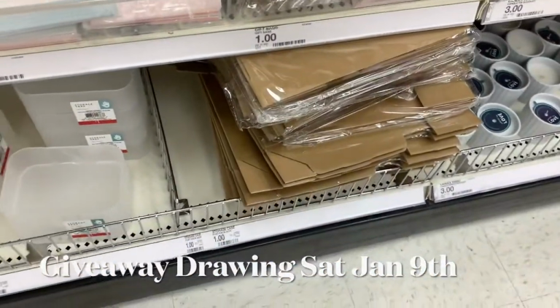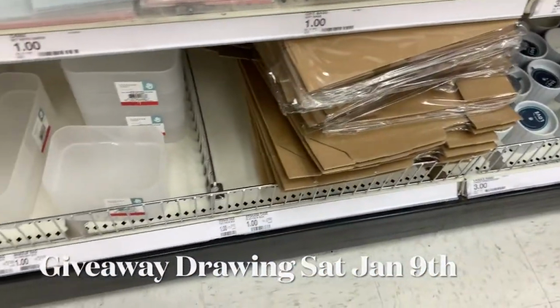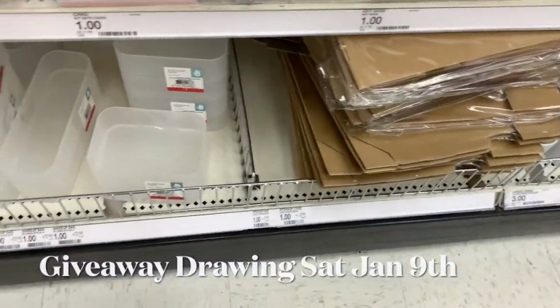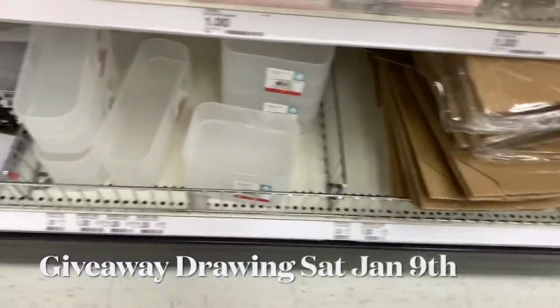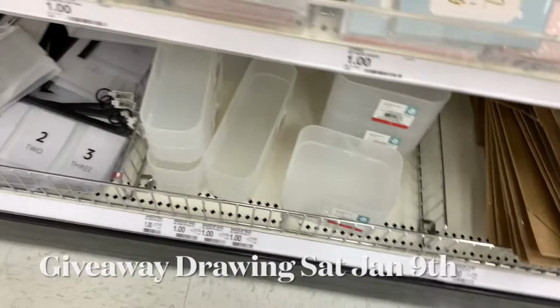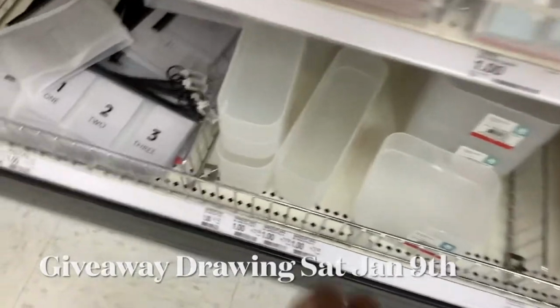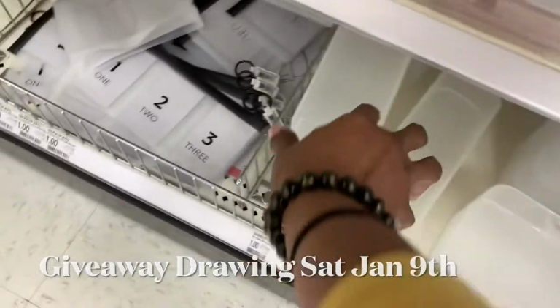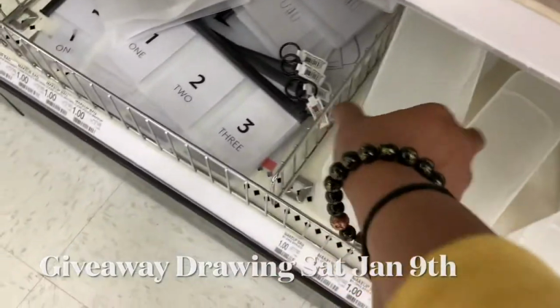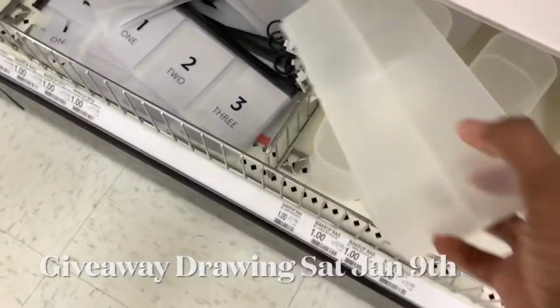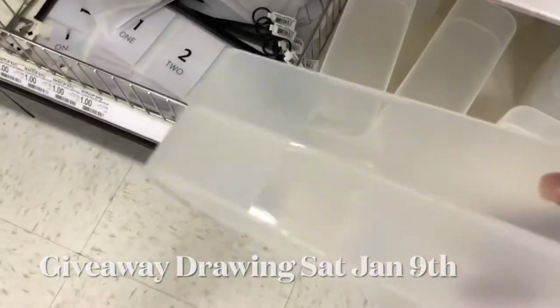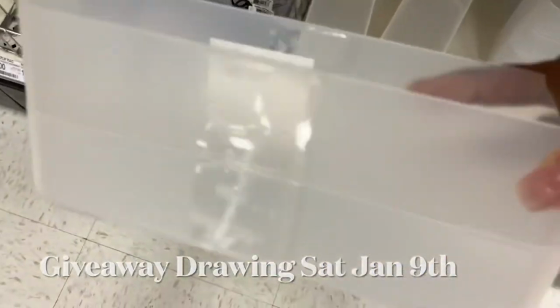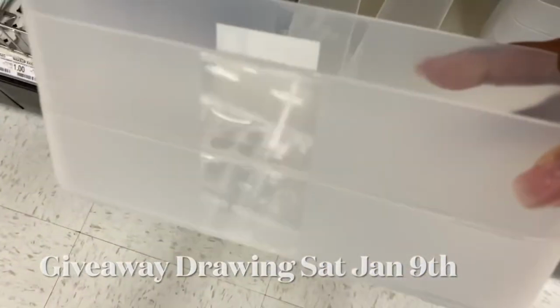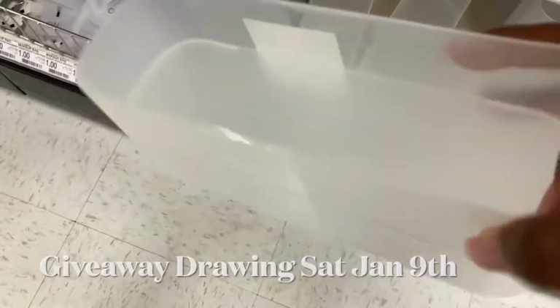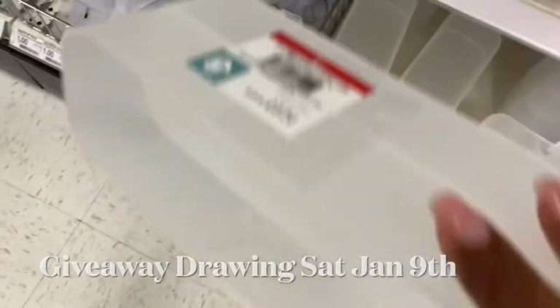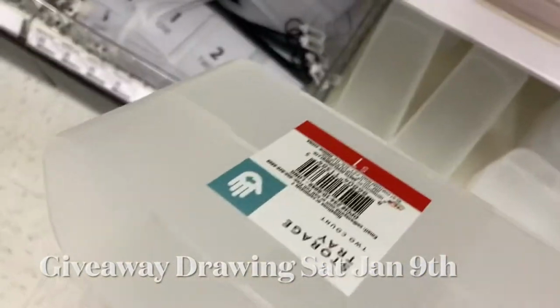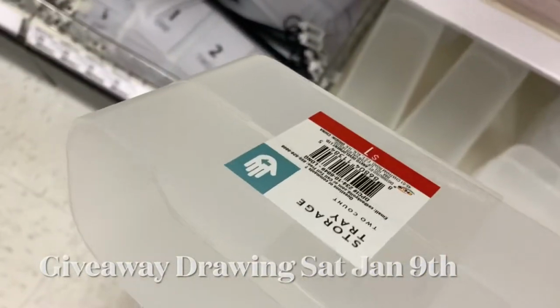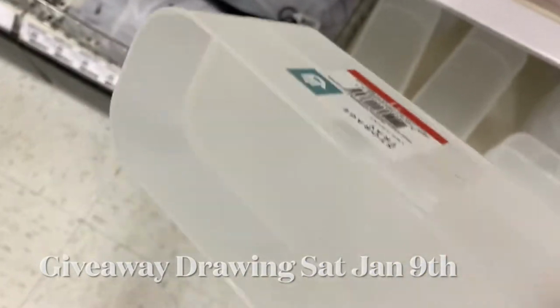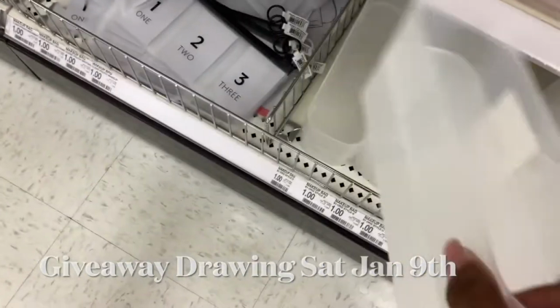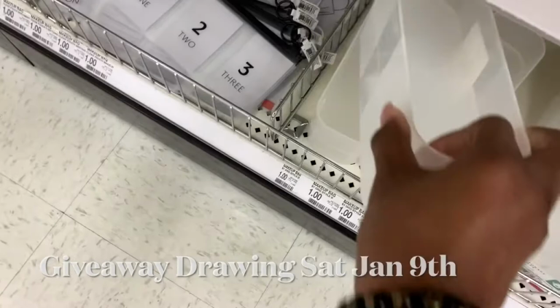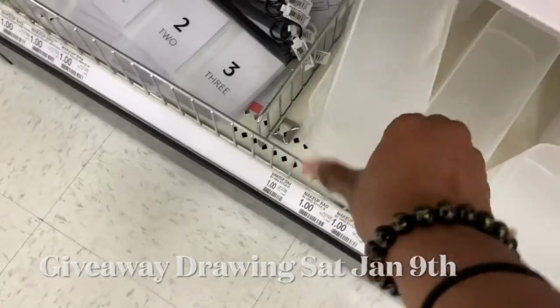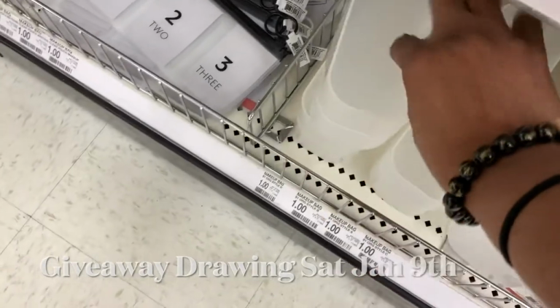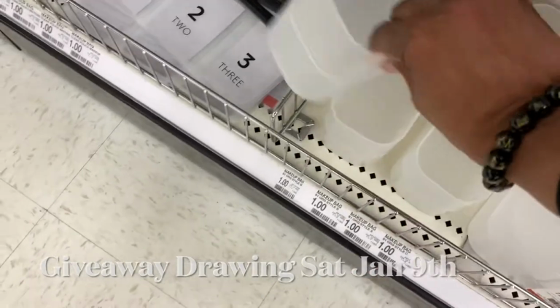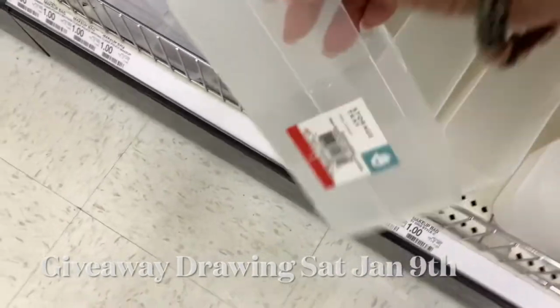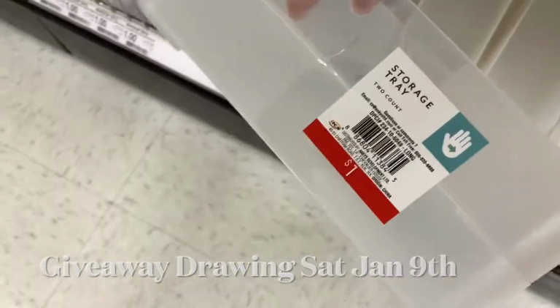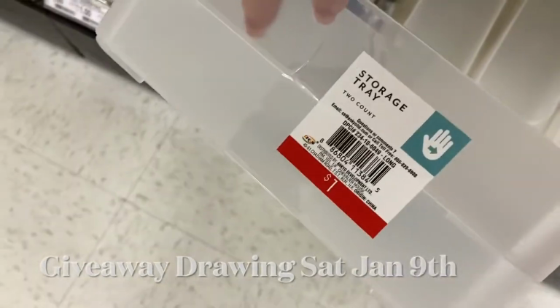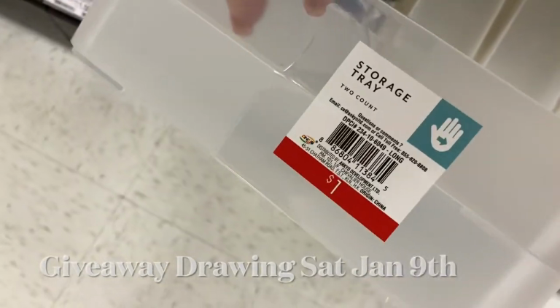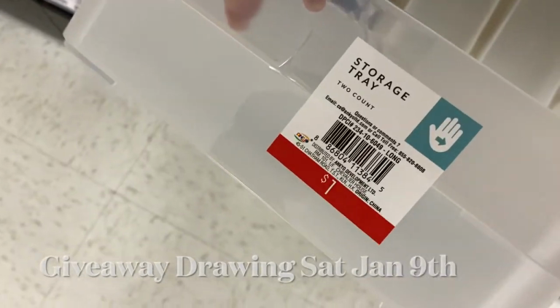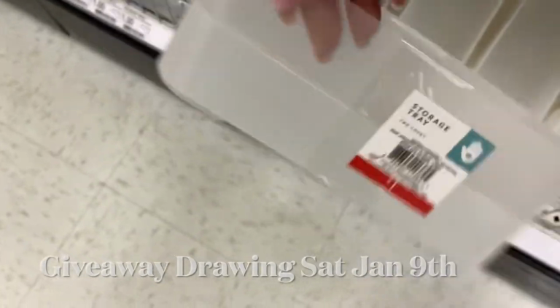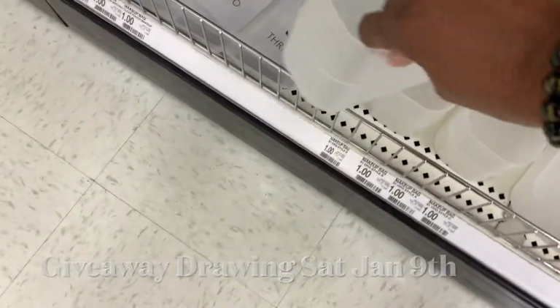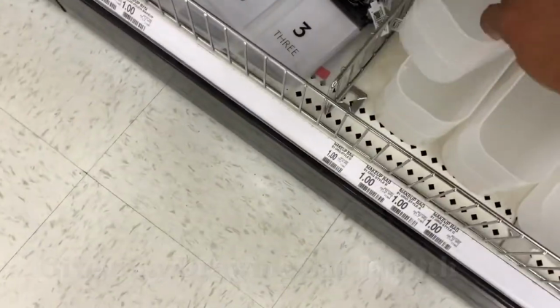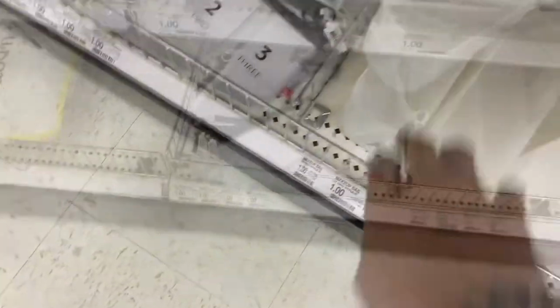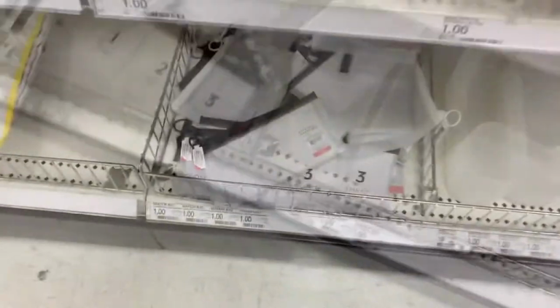Look at this — now they got these little bins down here, these little storage bins. Two in a set, one dollar. You can use those in your pantry, you can use those in your bathroom — any kind of storage right there.